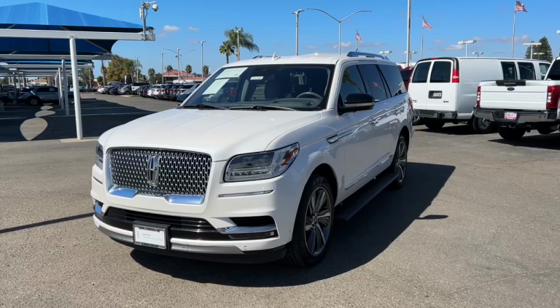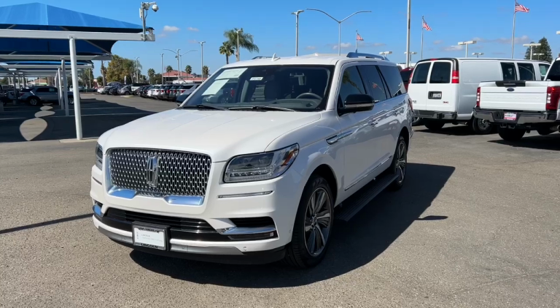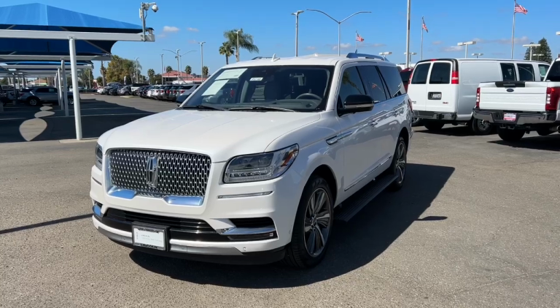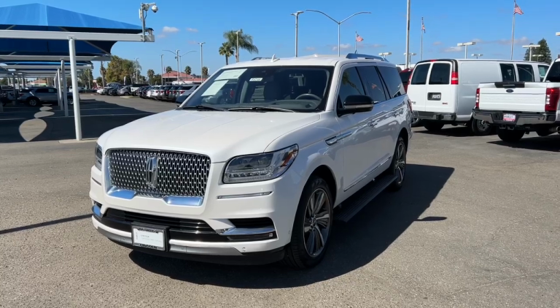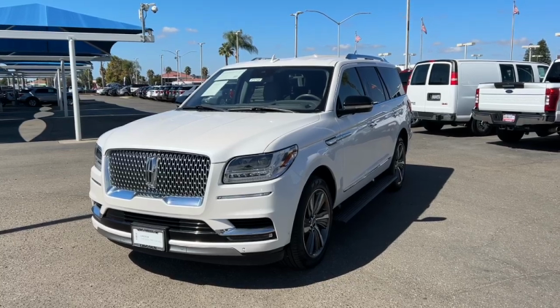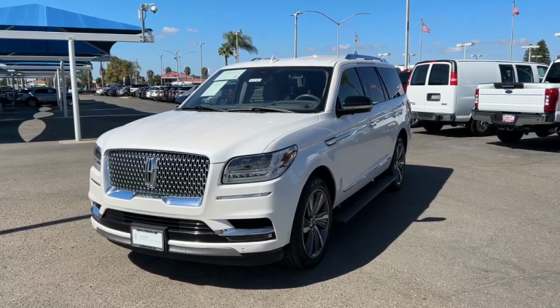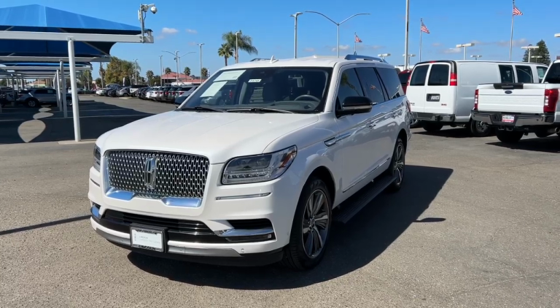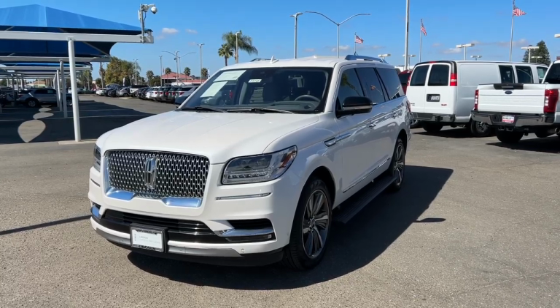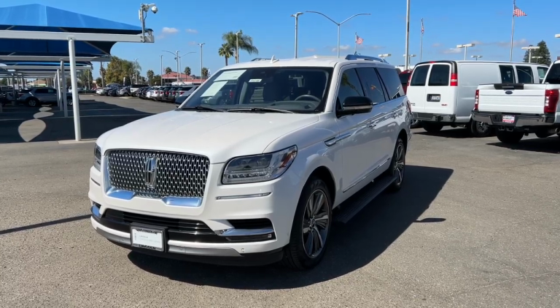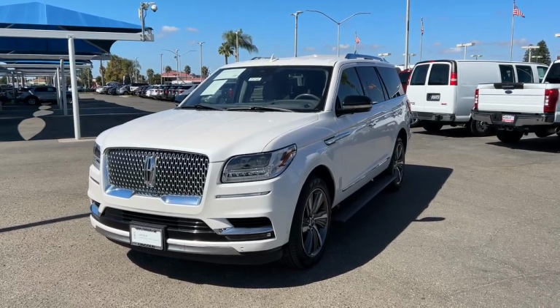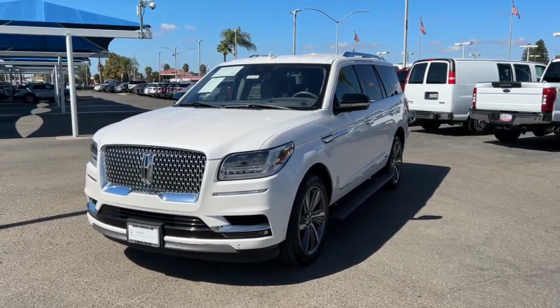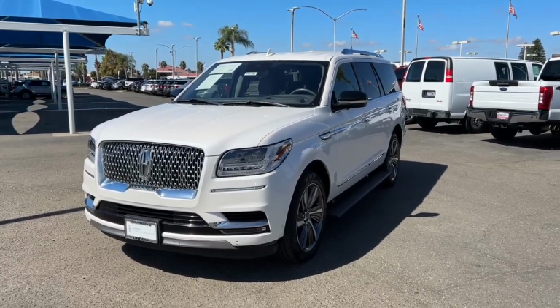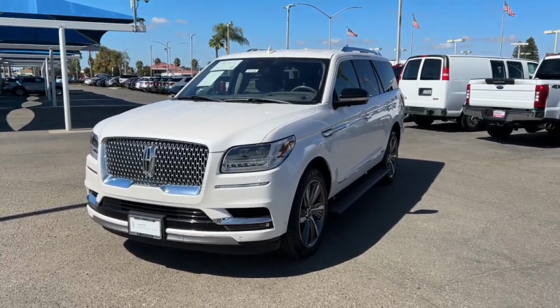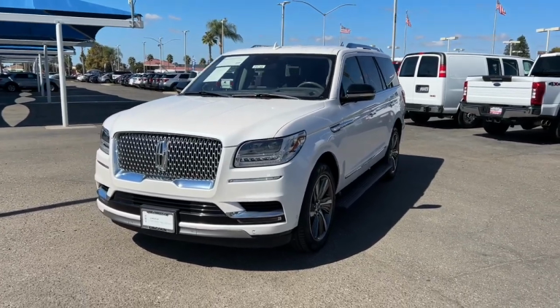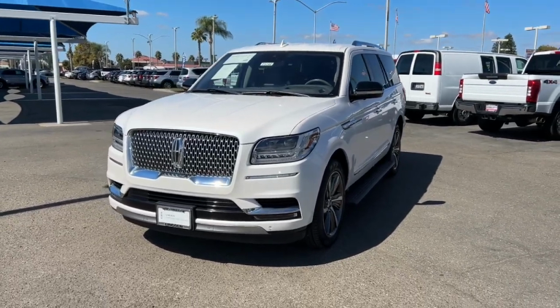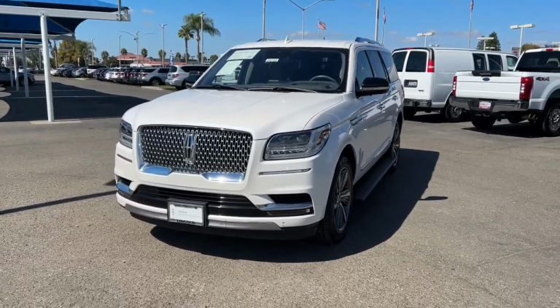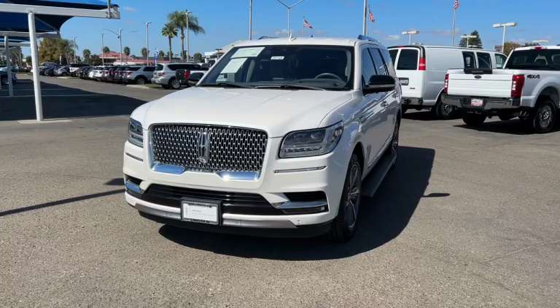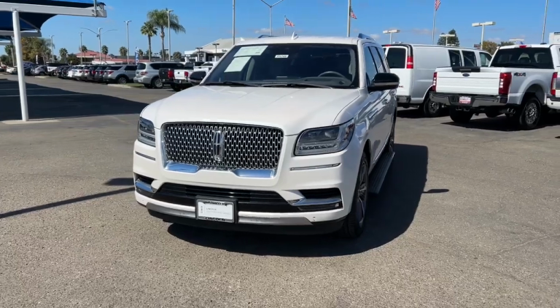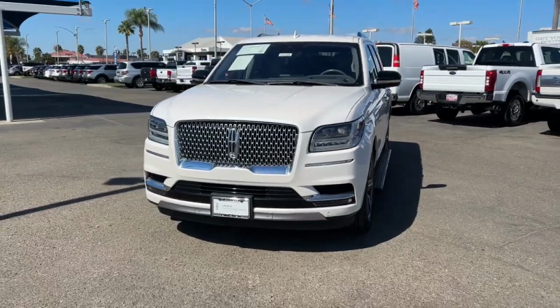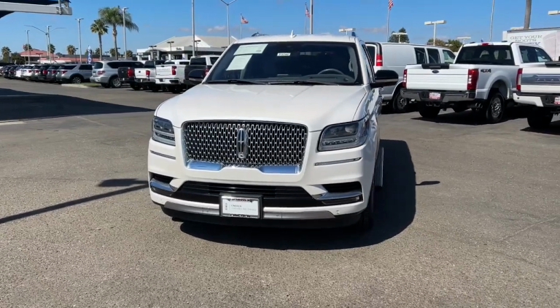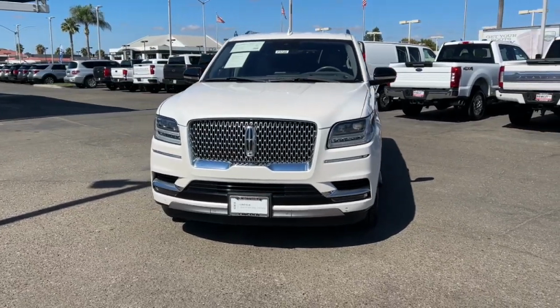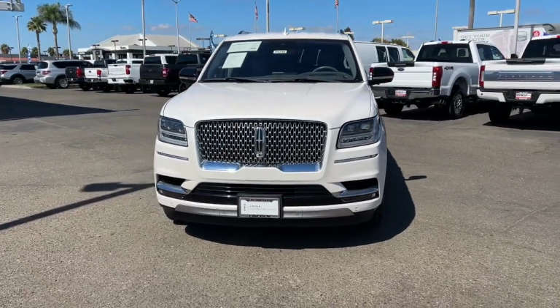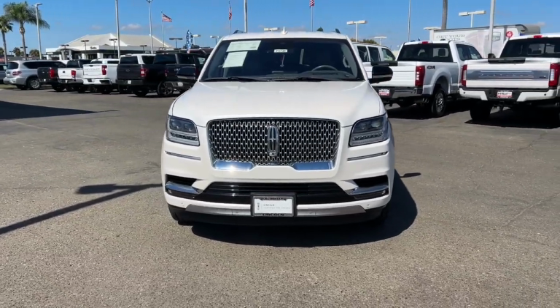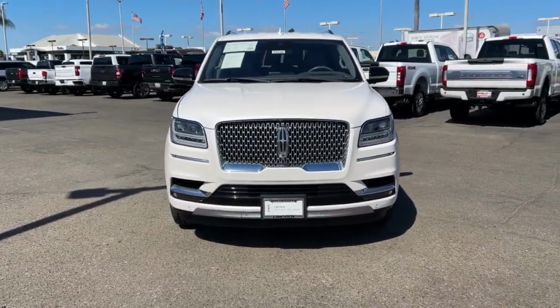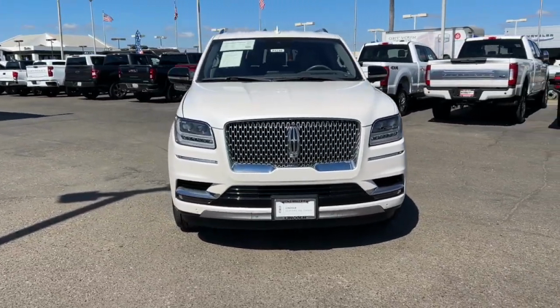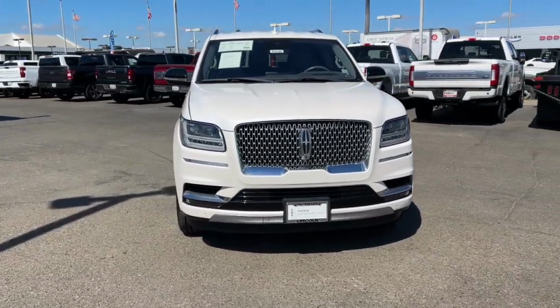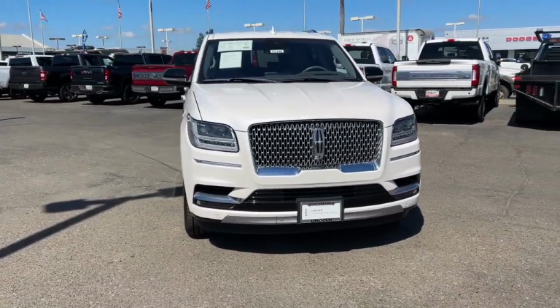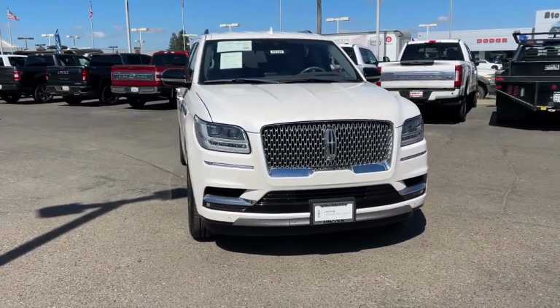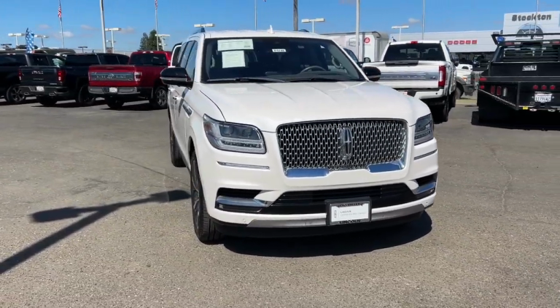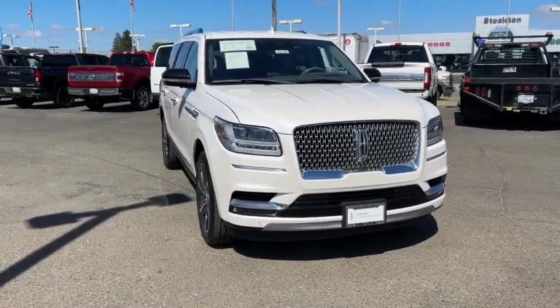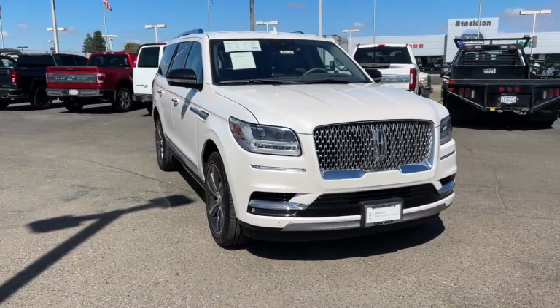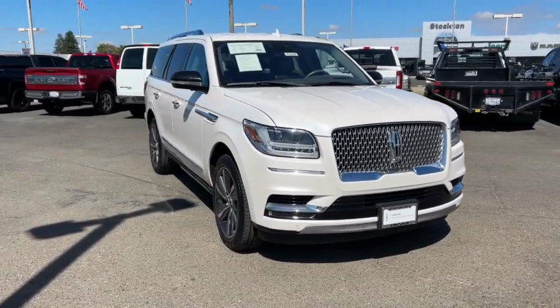Look no further than the 2019 Lincoln Navigator. With less than 35,000 miles on the odometer, this vehicle provides excellent value.